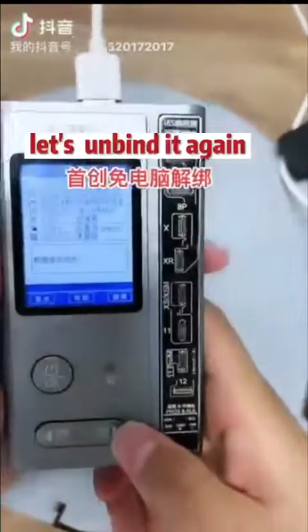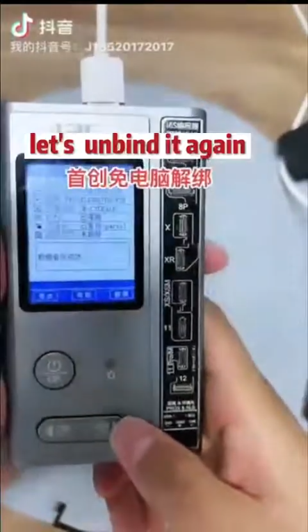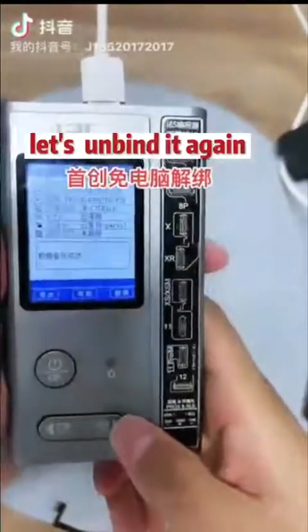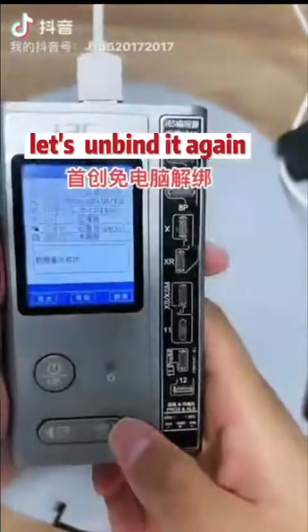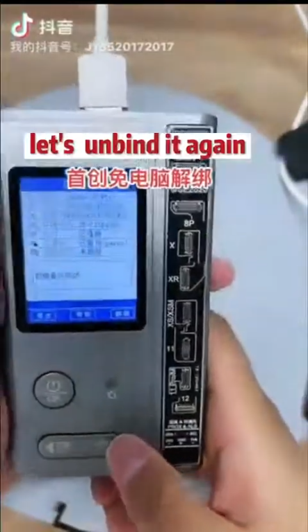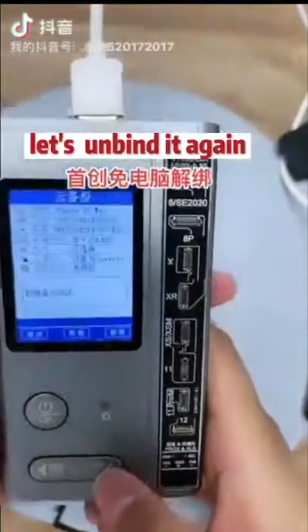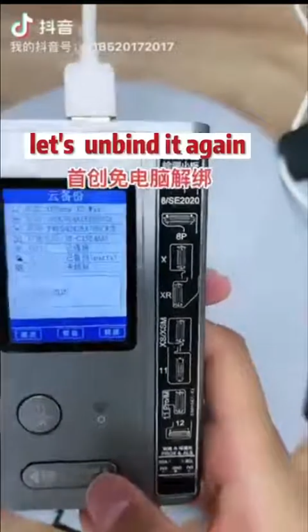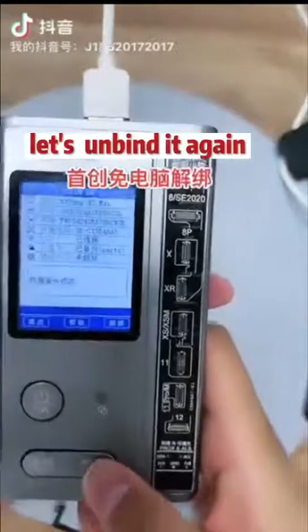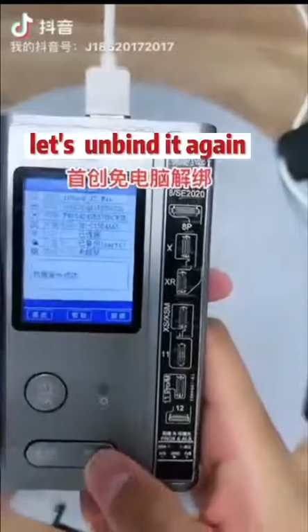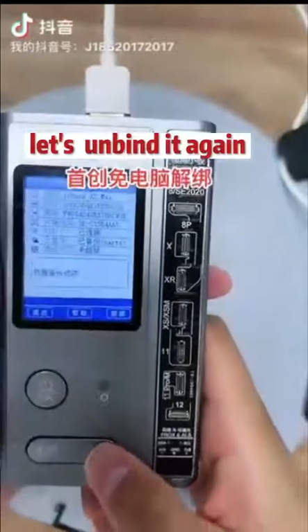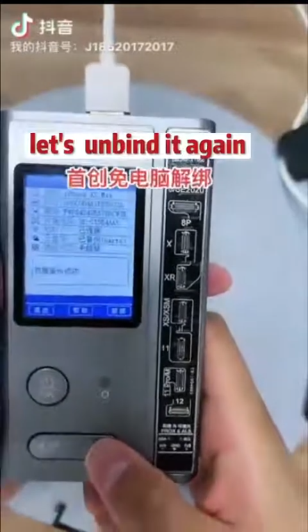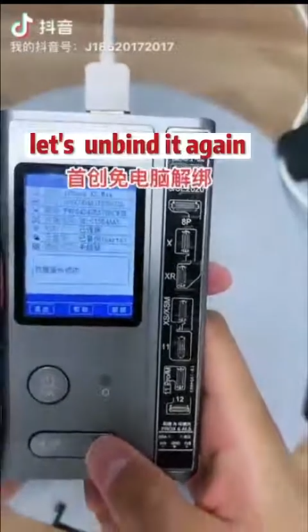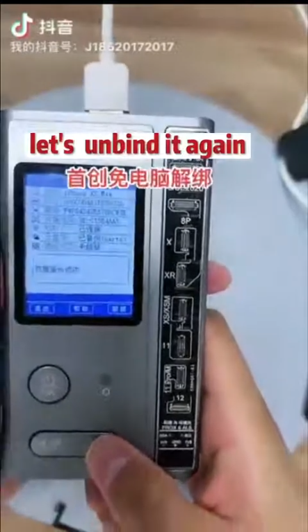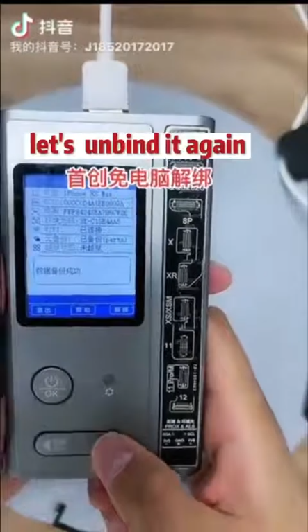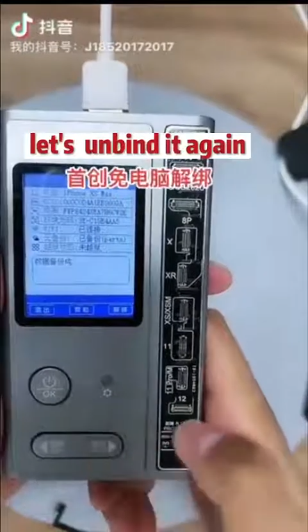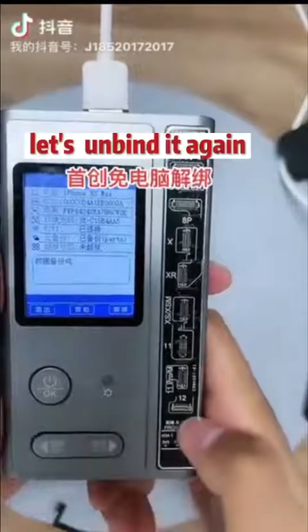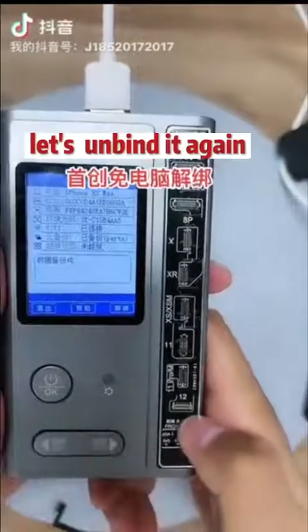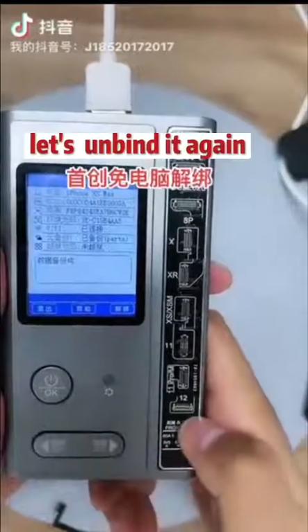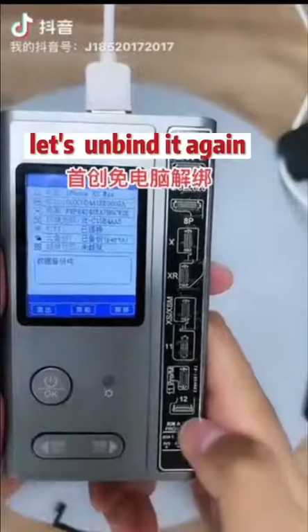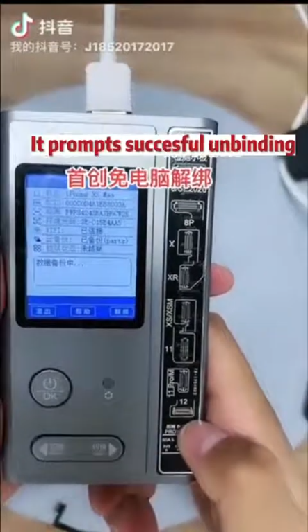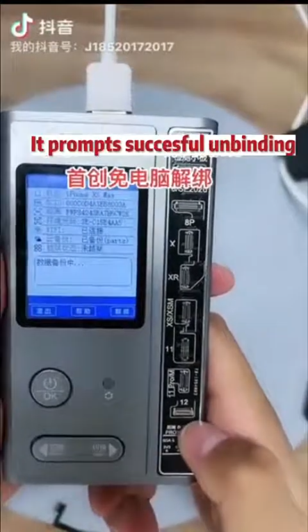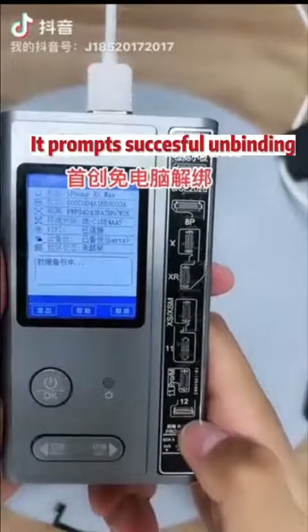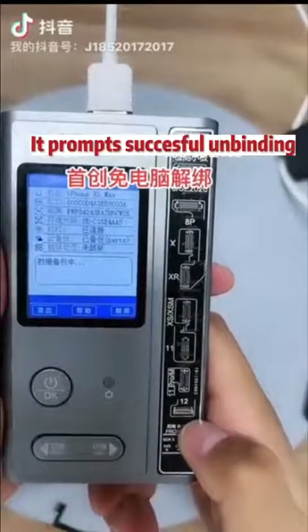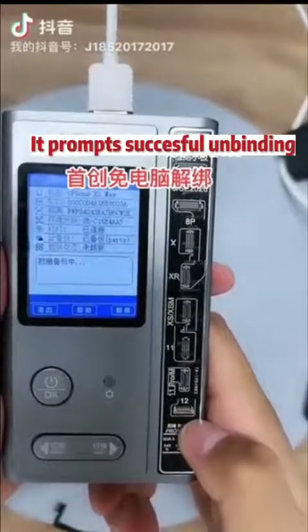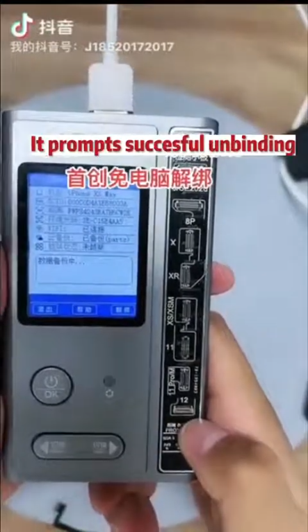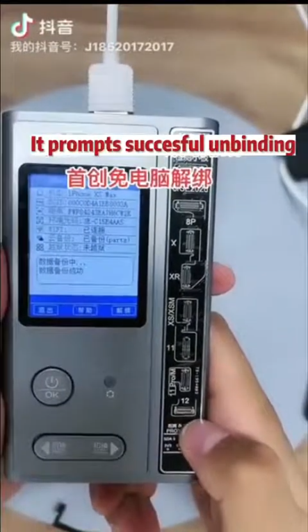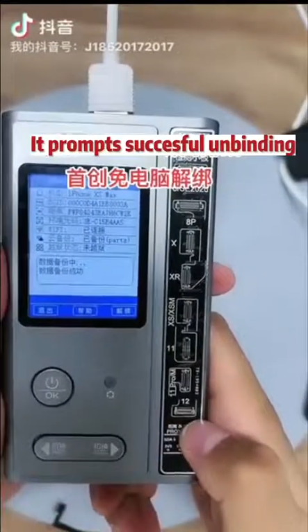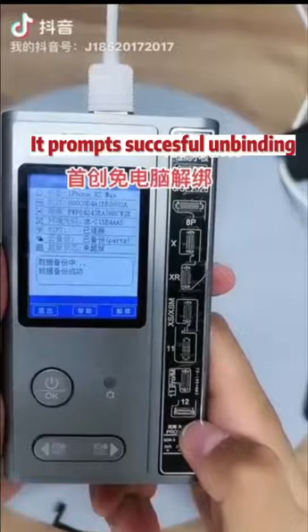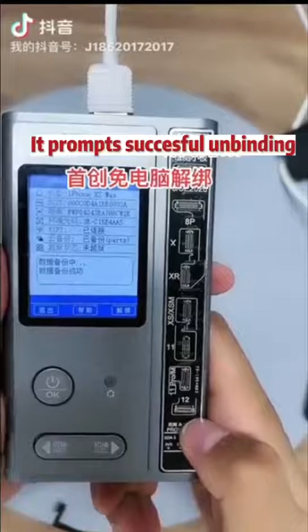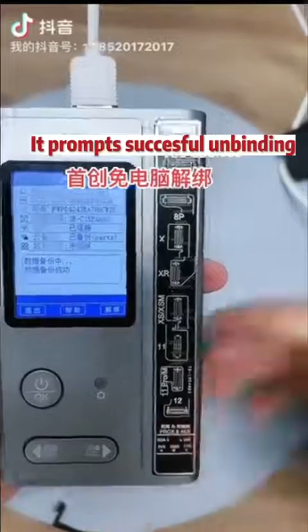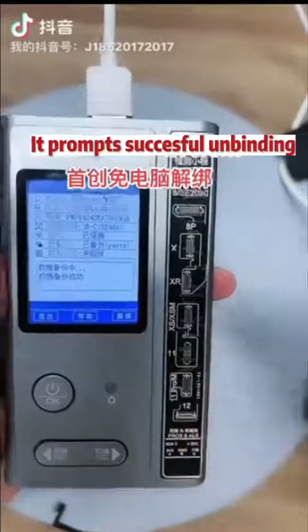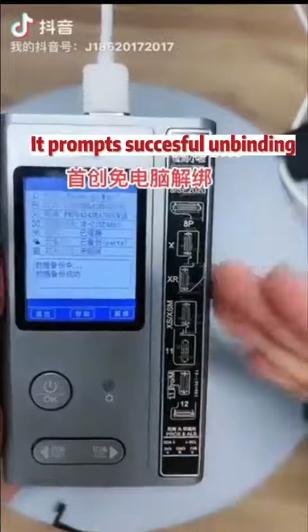Let's unbind it again. It prompts successful unbinding.